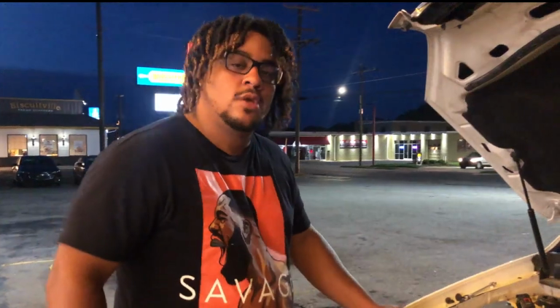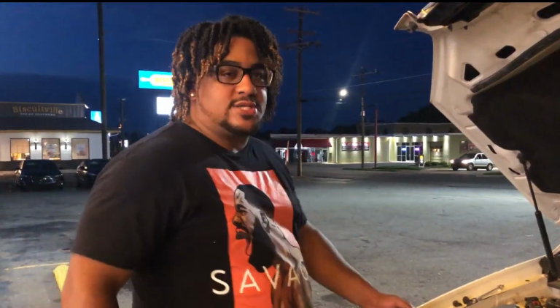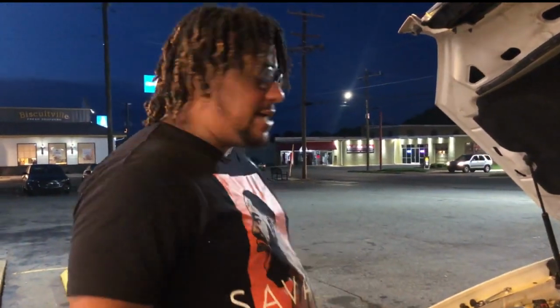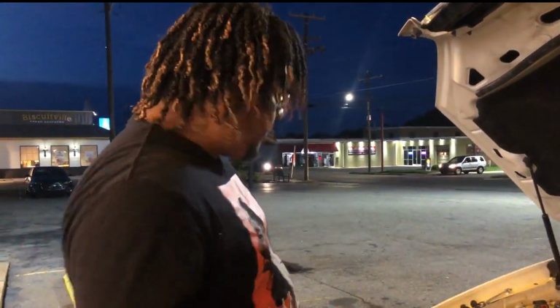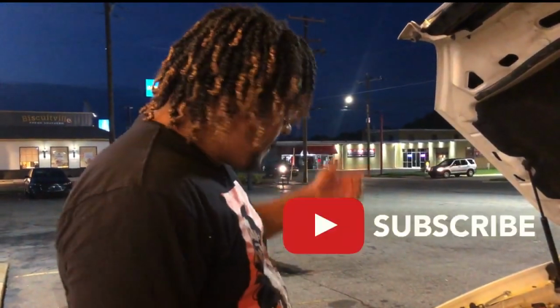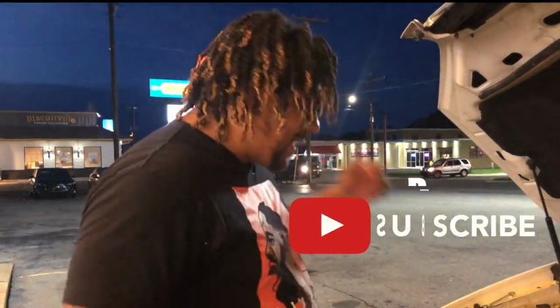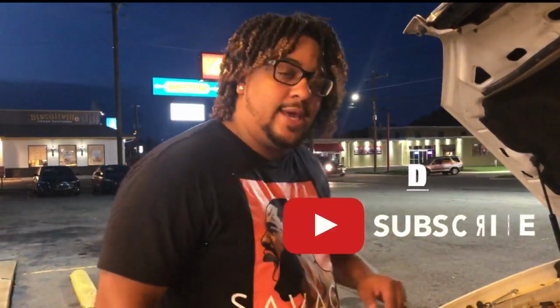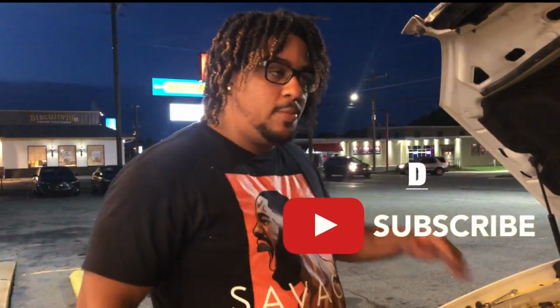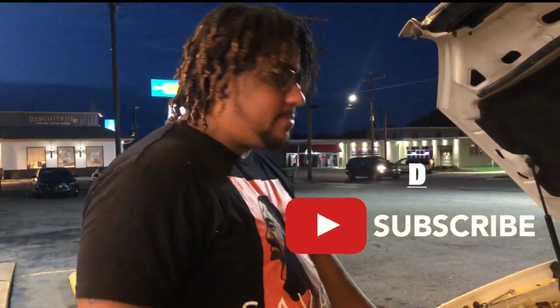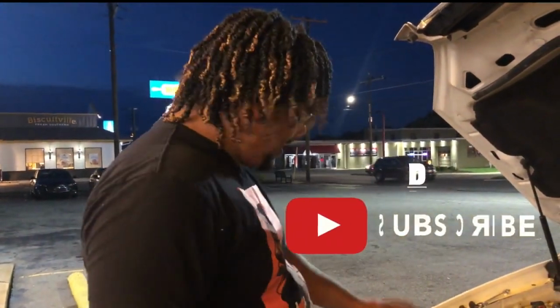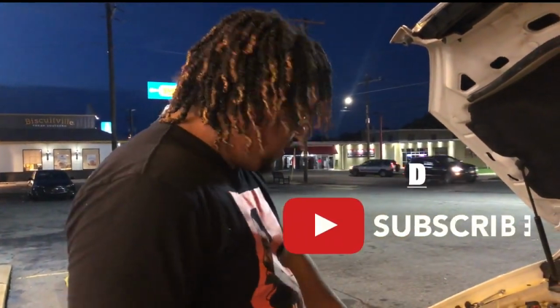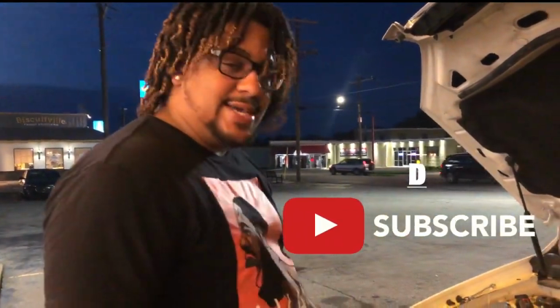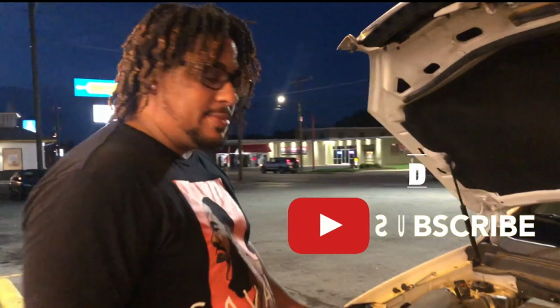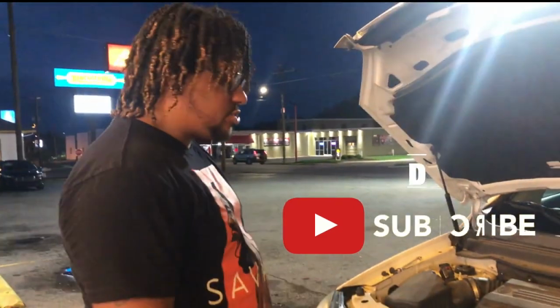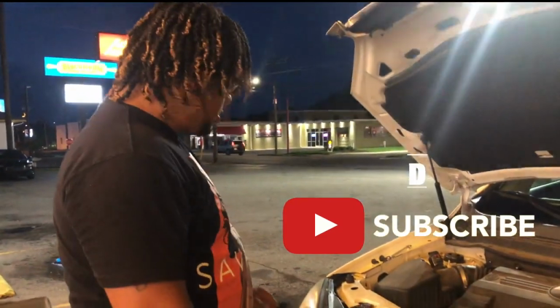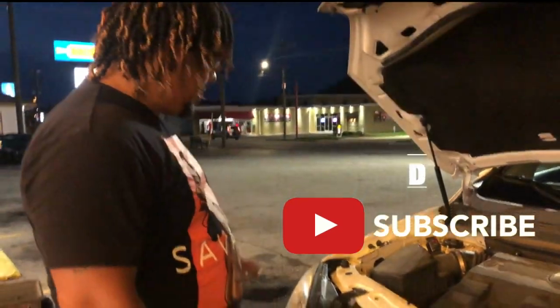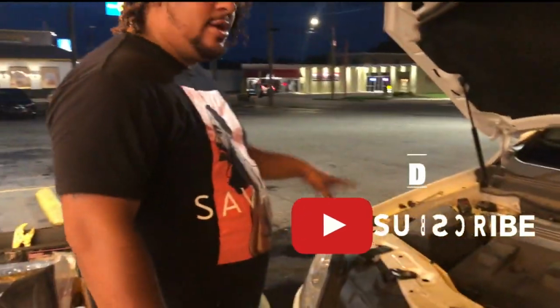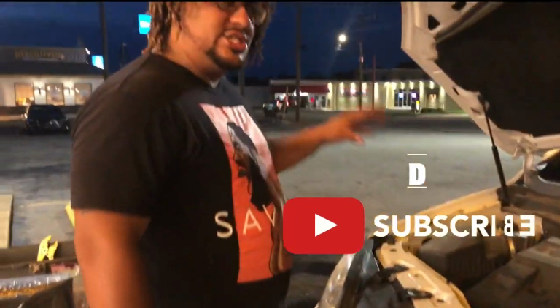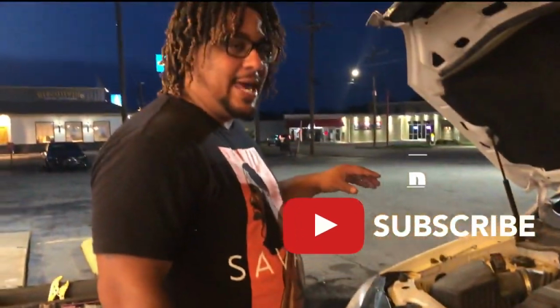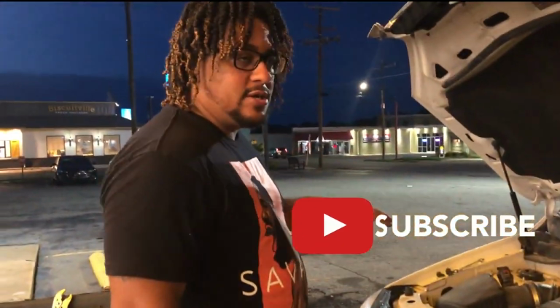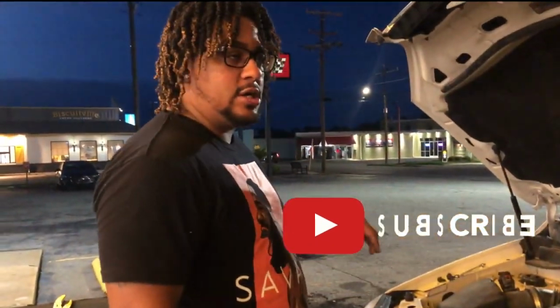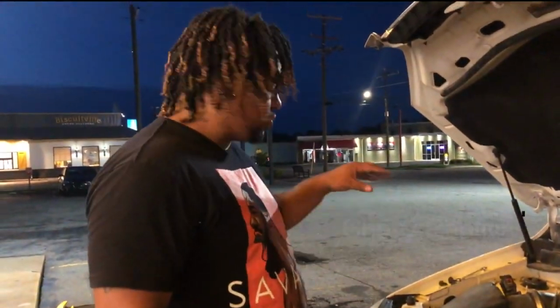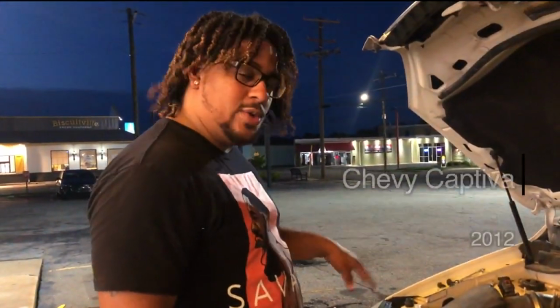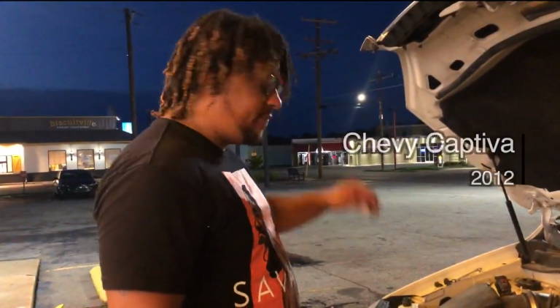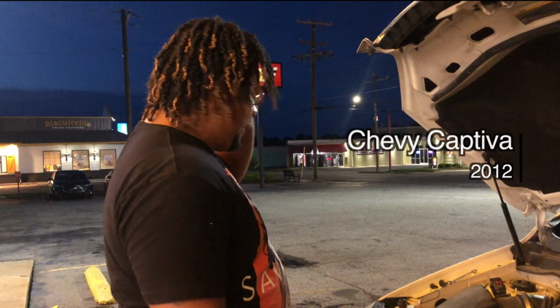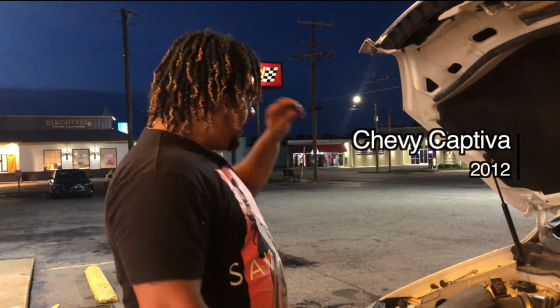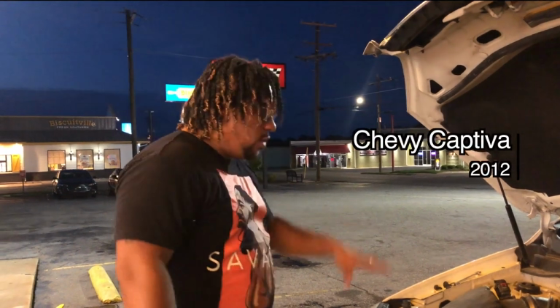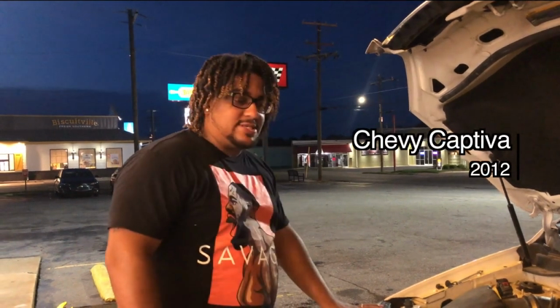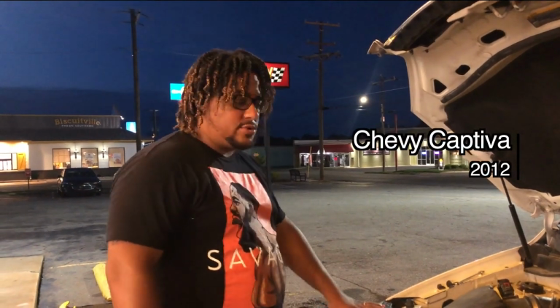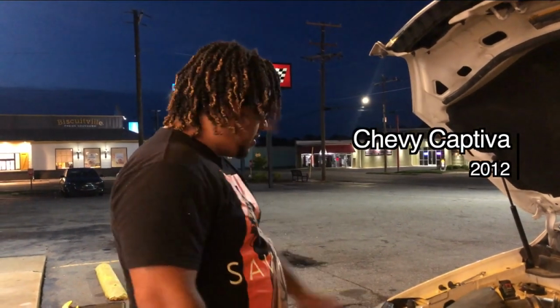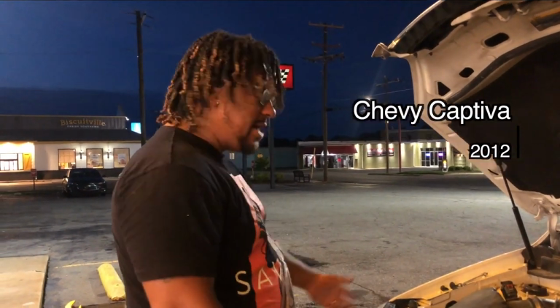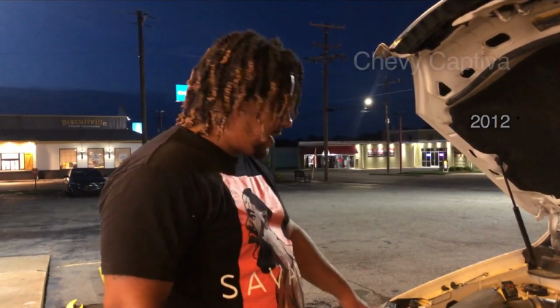What's up guys? So I'm here. I got a low beam headlight that is out. It's my mother's car — it's a Chevy Captiva 2012 — and the low beam is out on the passenger side.